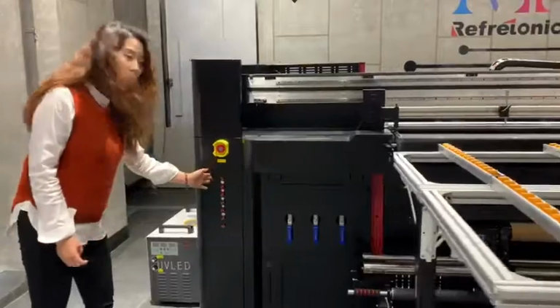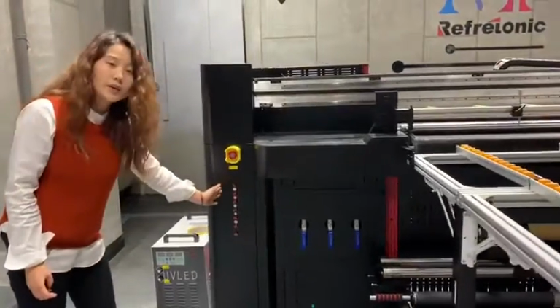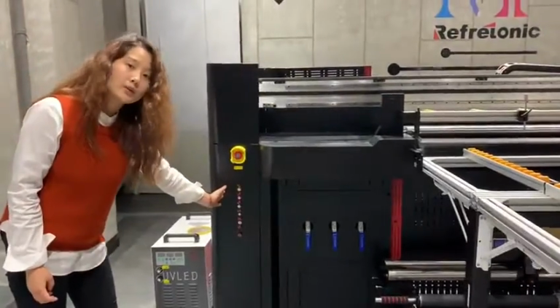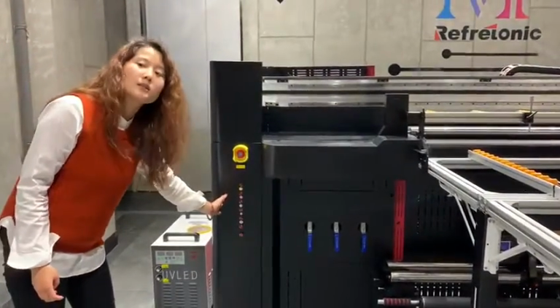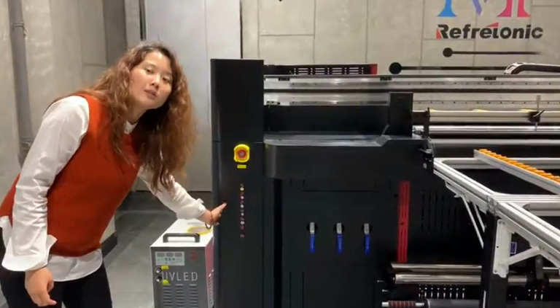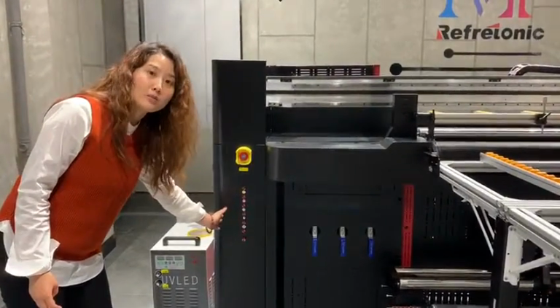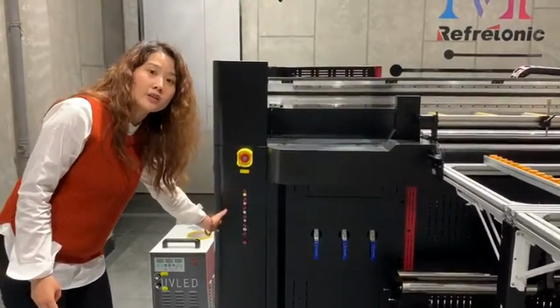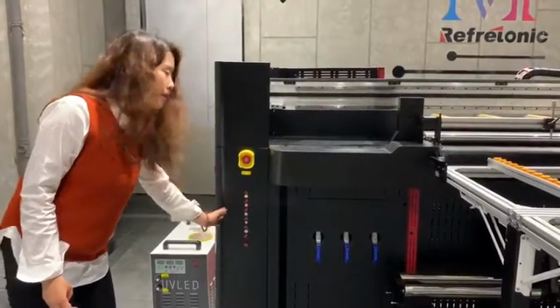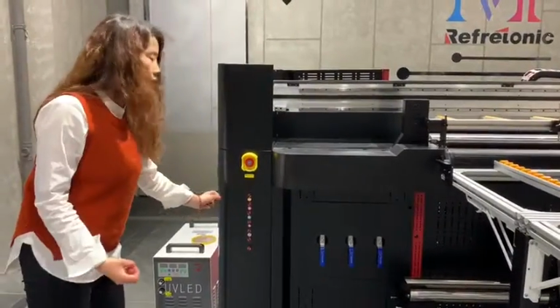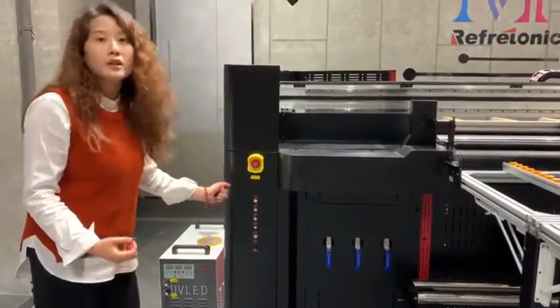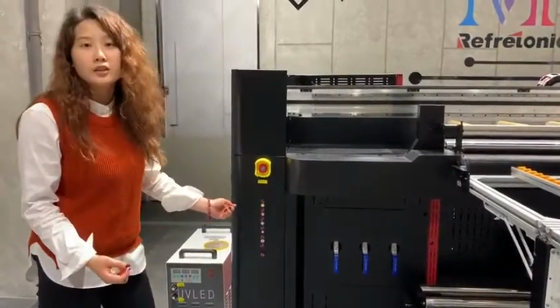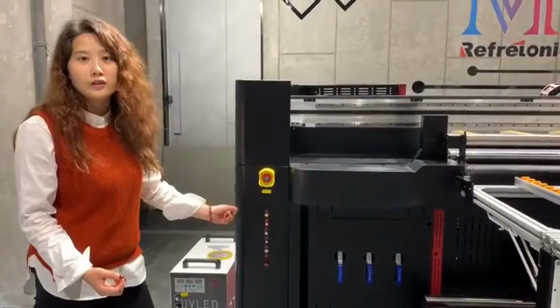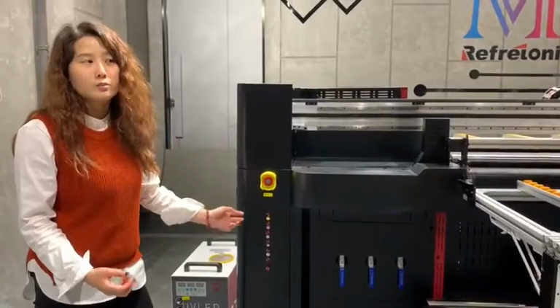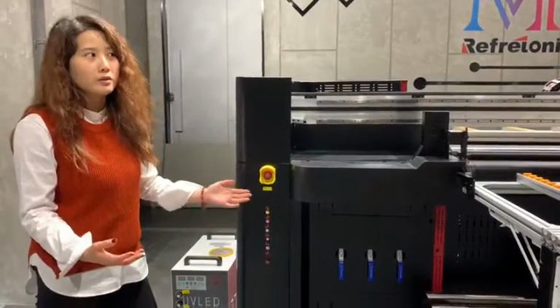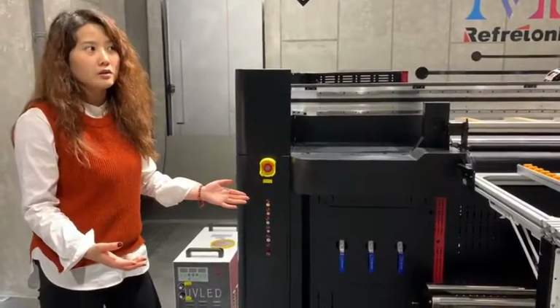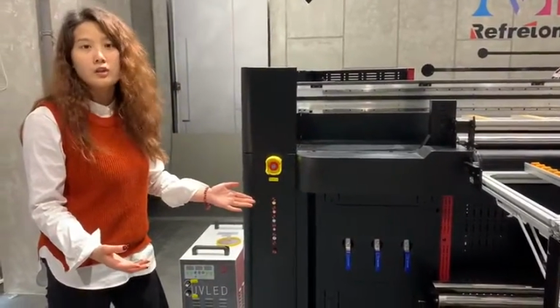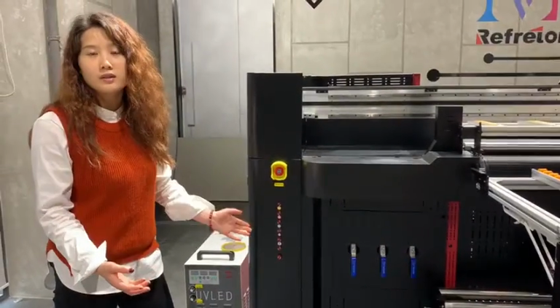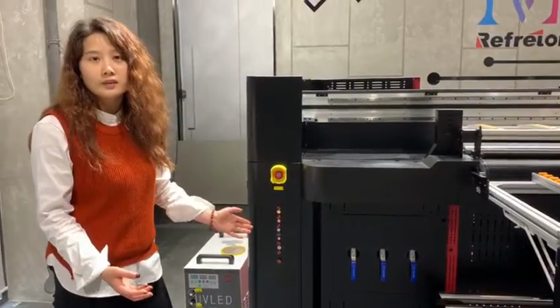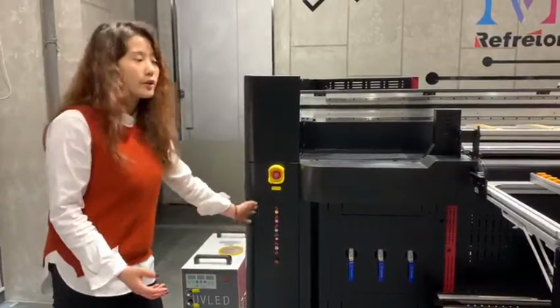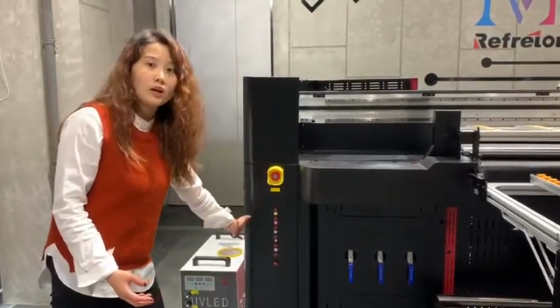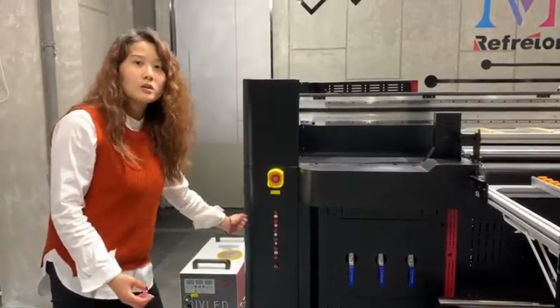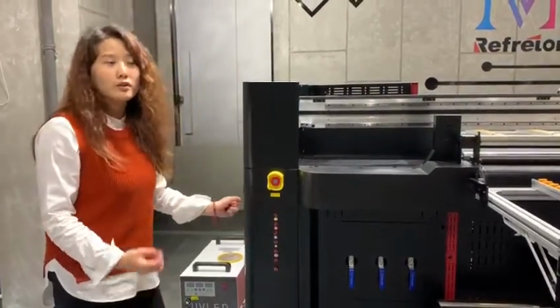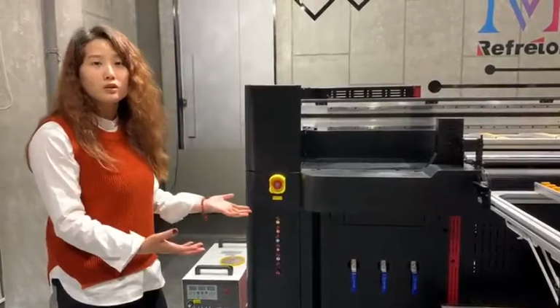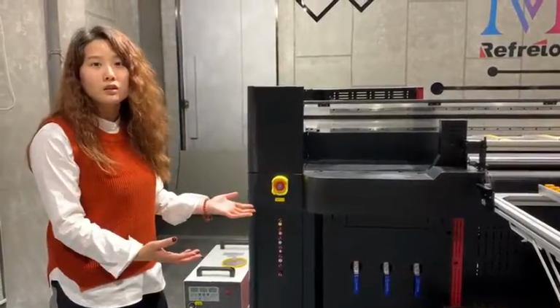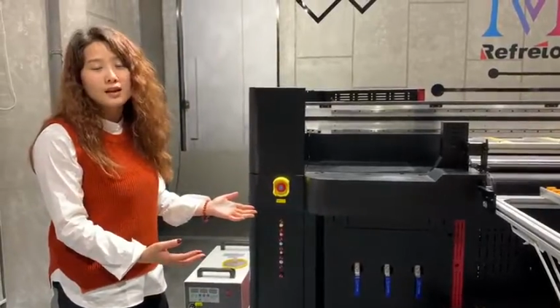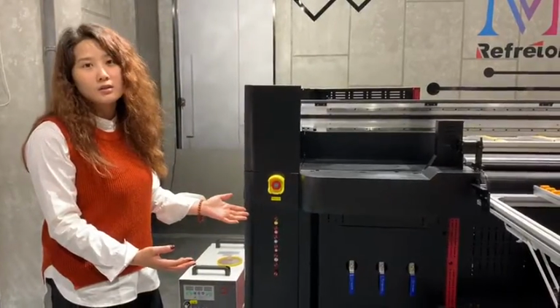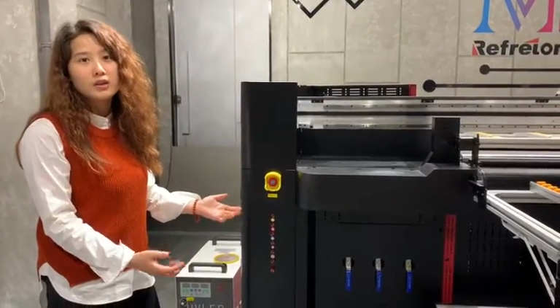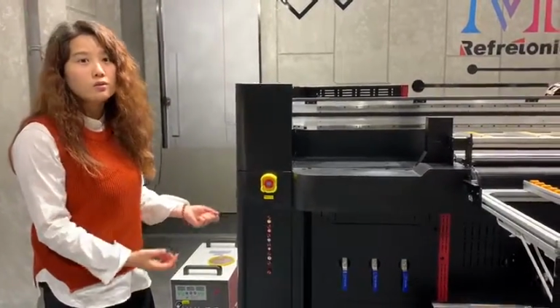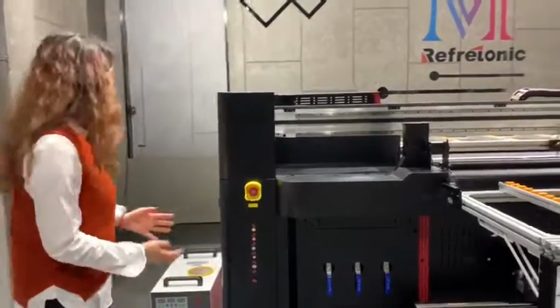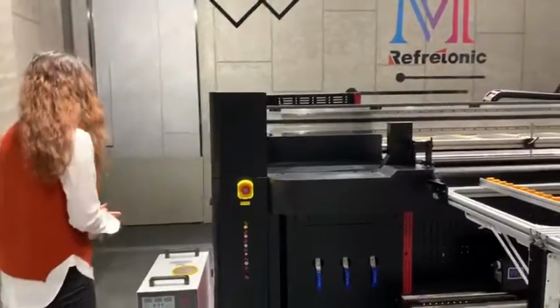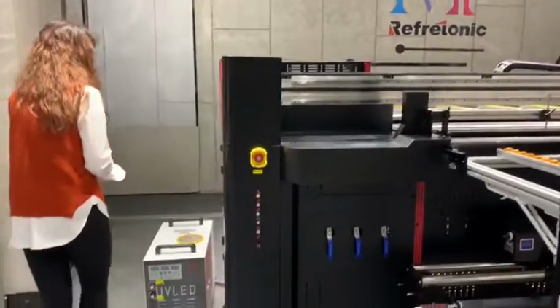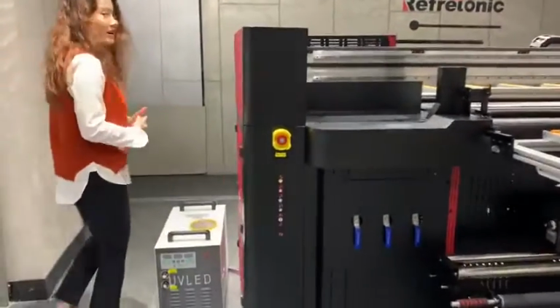Also here you can see the alarm system for the ink. If the ink is nearly finished — maybe 30% left — it will alarm. So if you are not on-site at the machine, it's also okay. It's very smart.